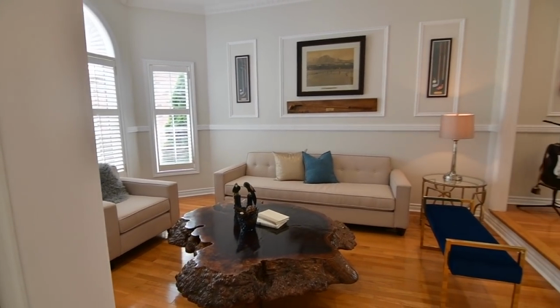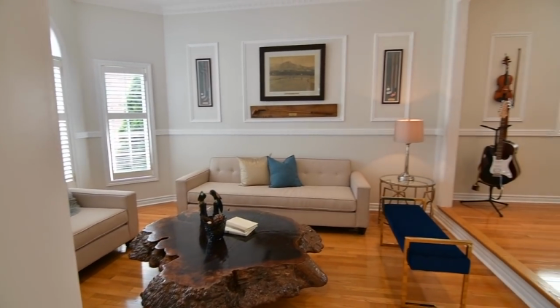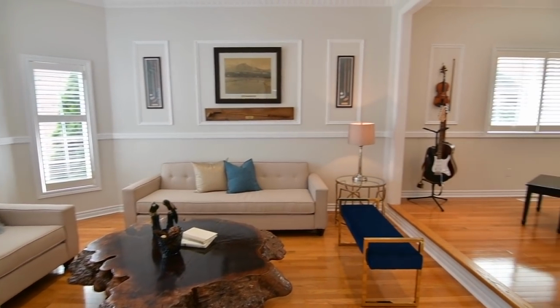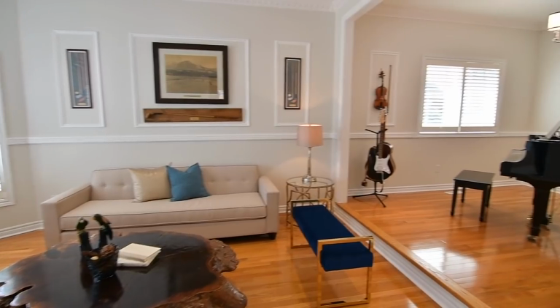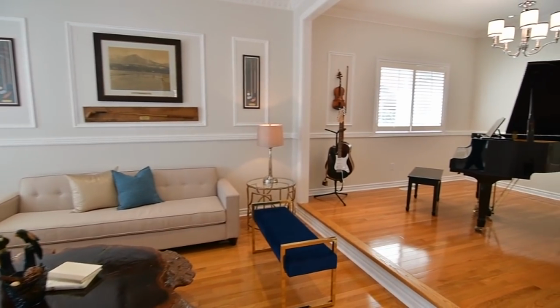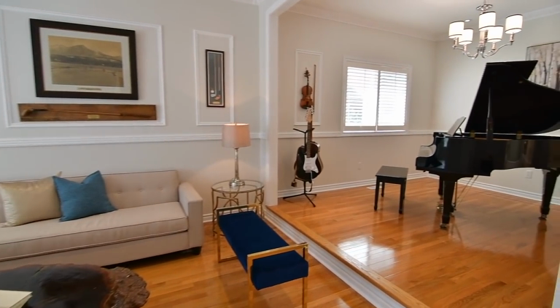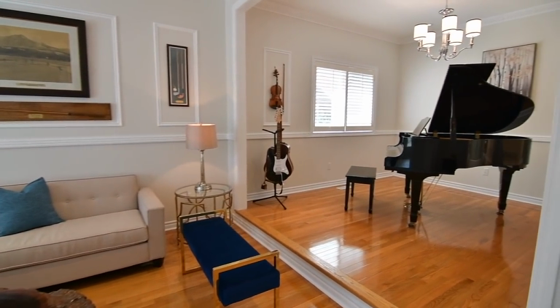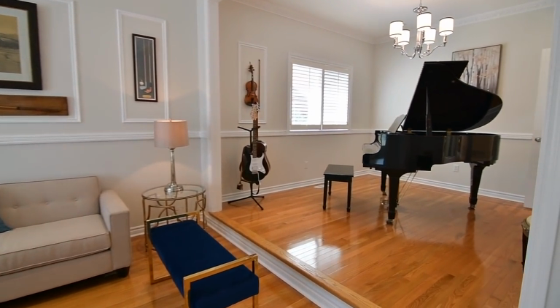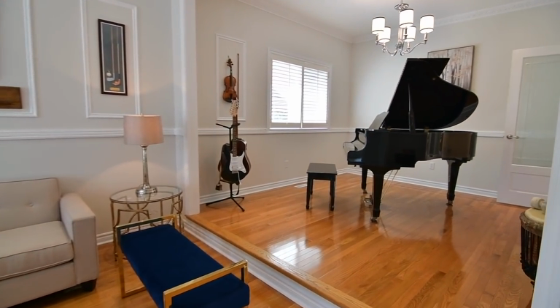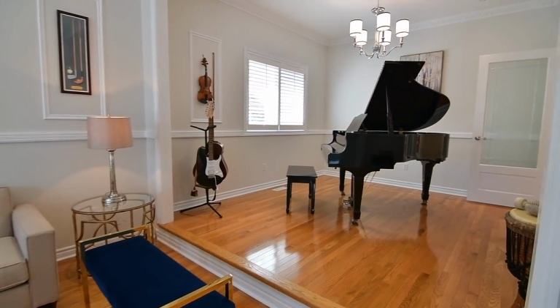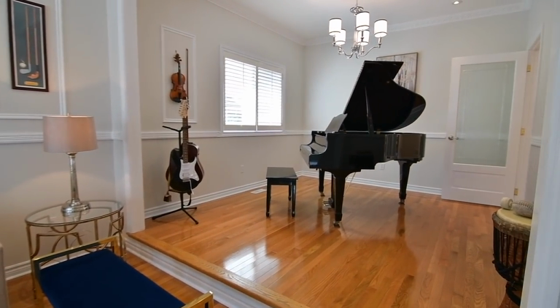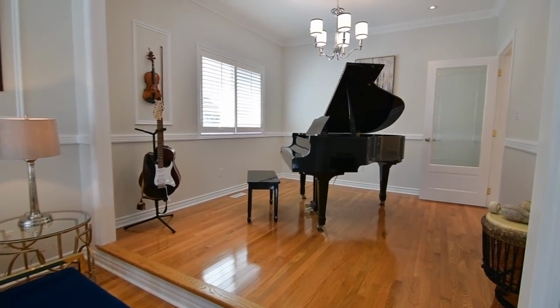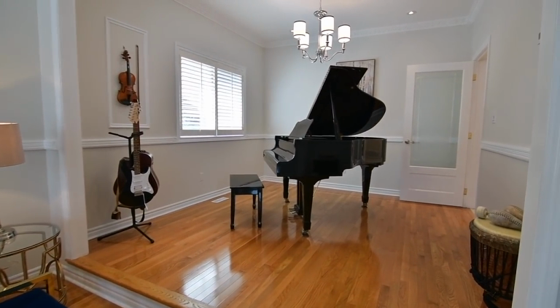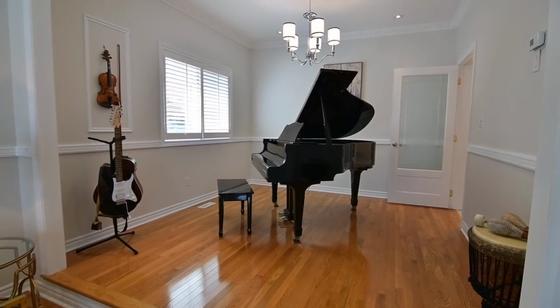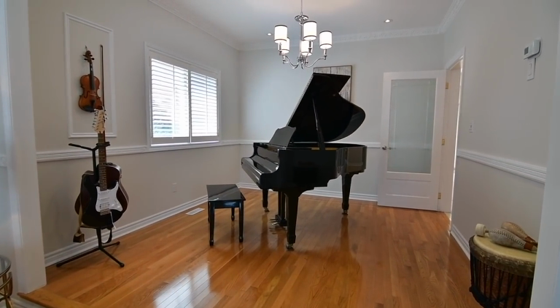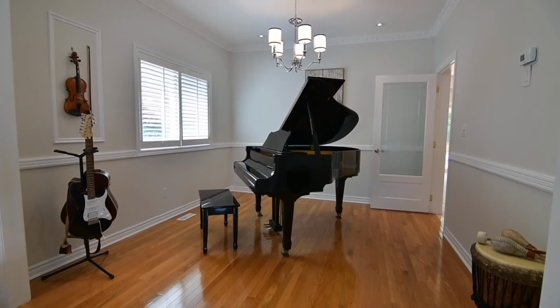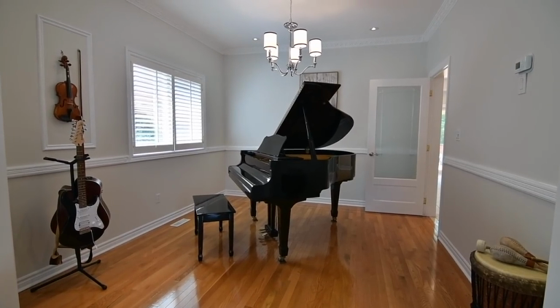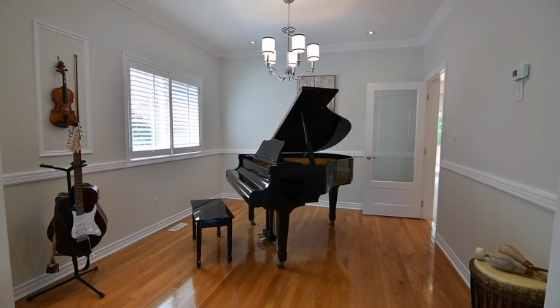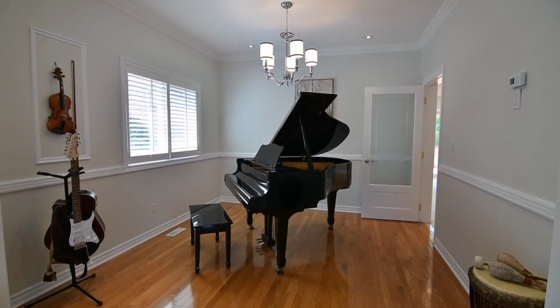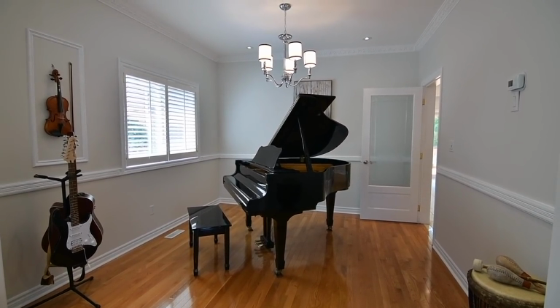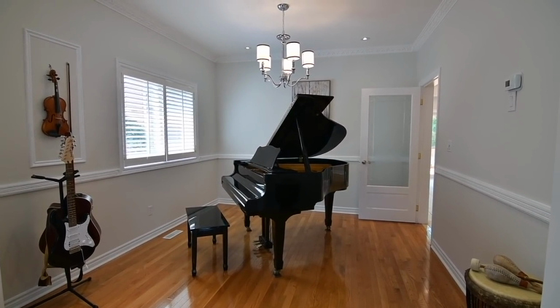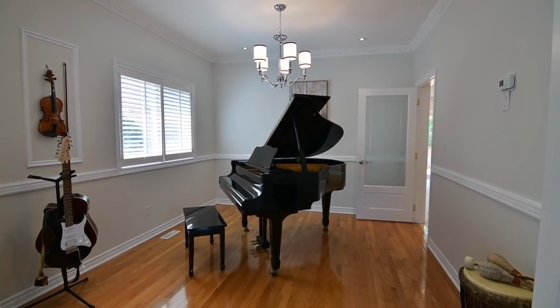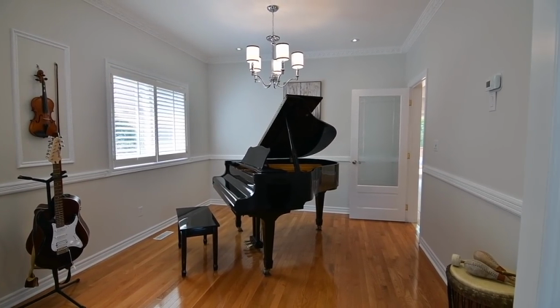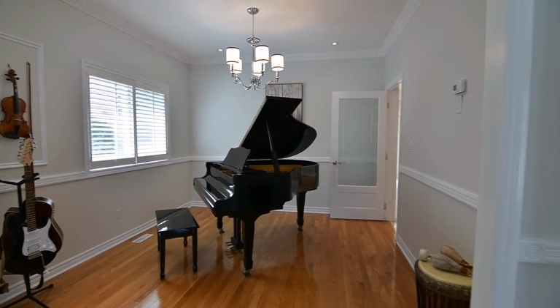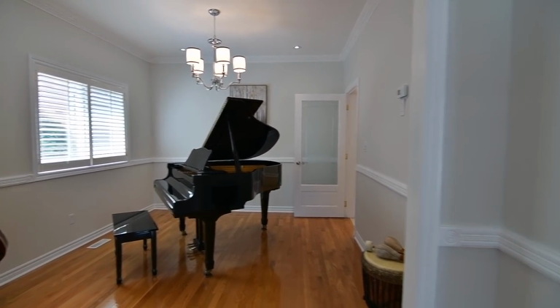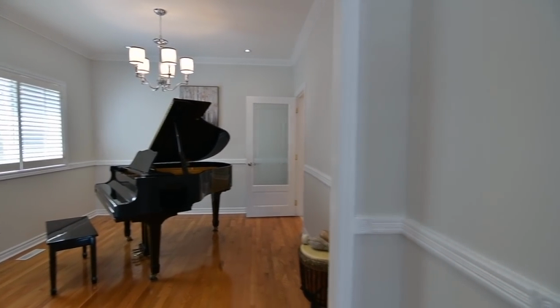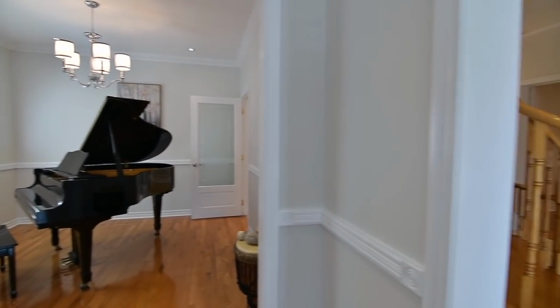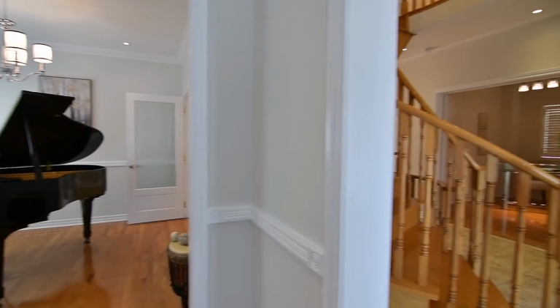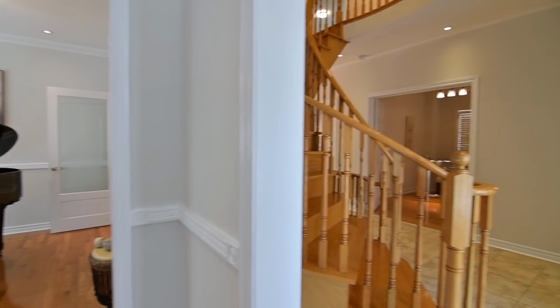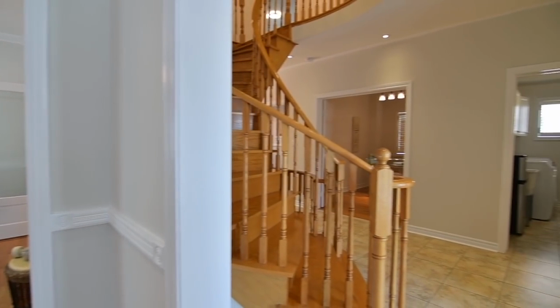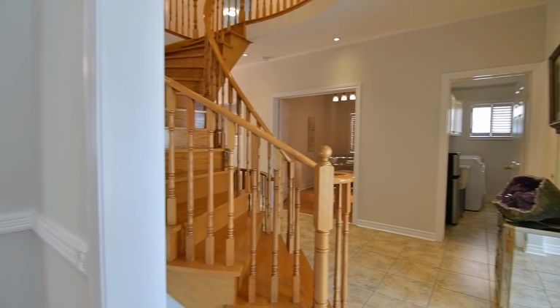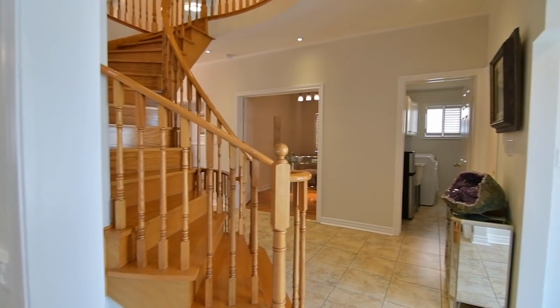Open to each other, the elegant formal living and dining rooms showcase gleaming hardwood floors, as well as crown and wall mouldings, while the dining area features a contemporary chandelier and a French door entry to the kitchen.